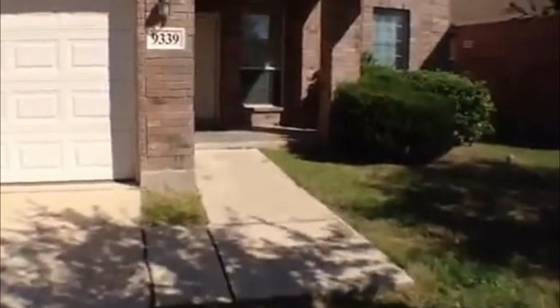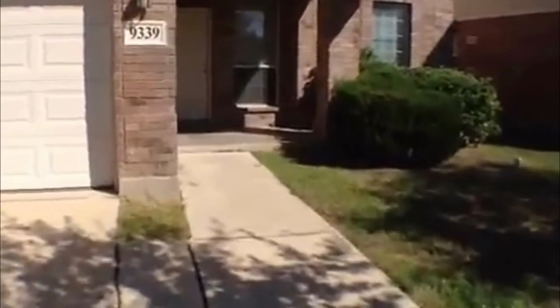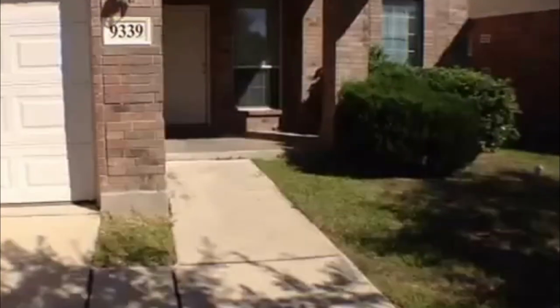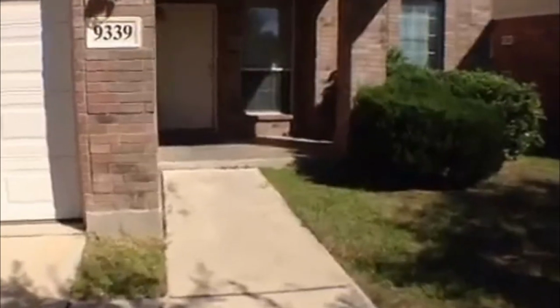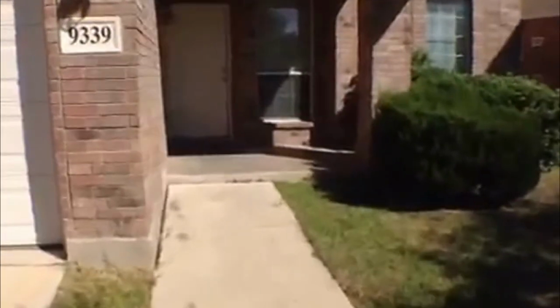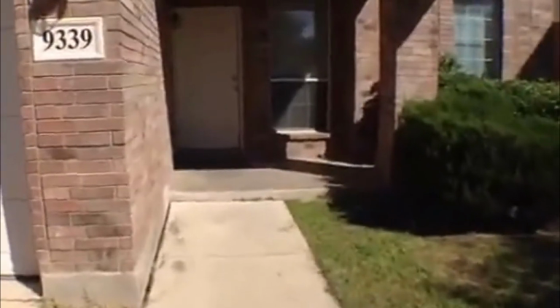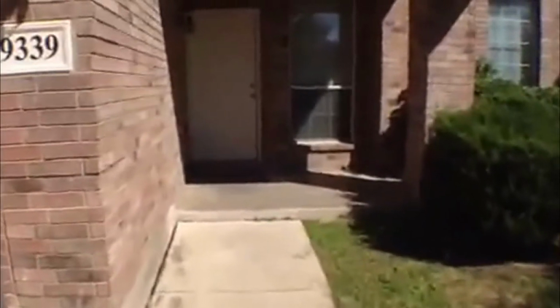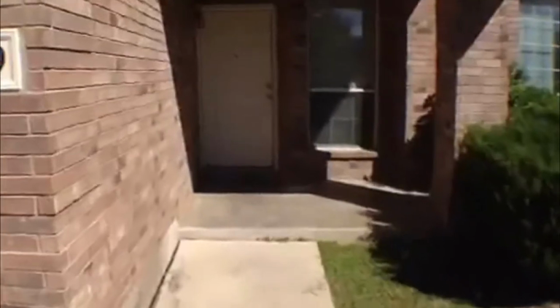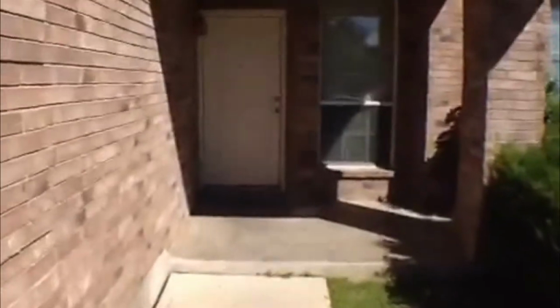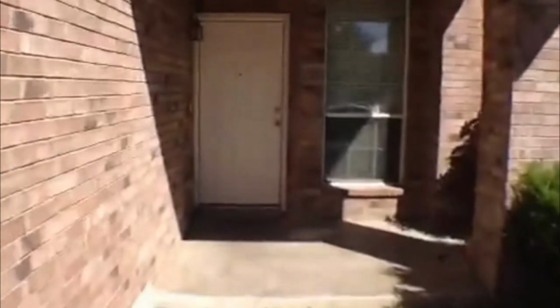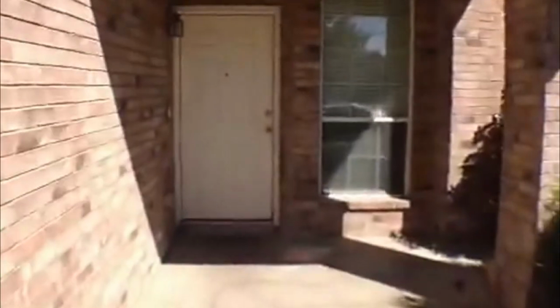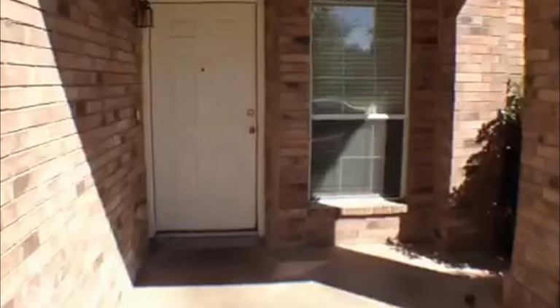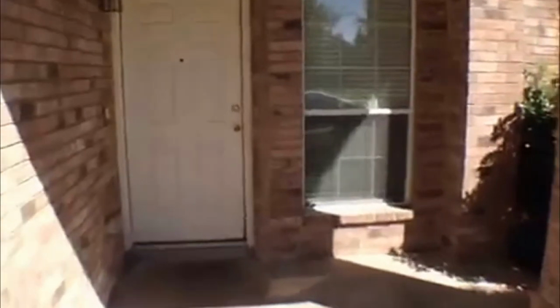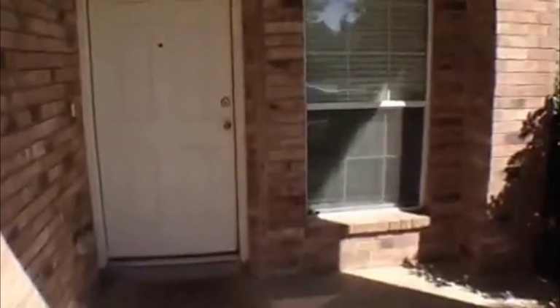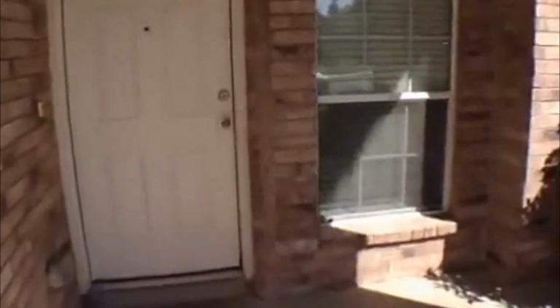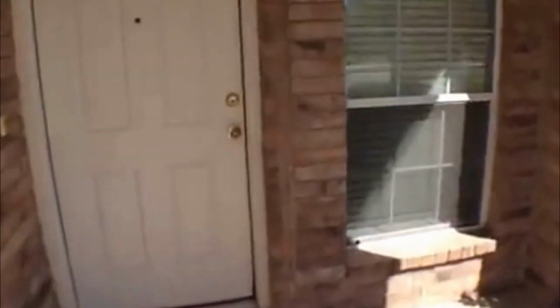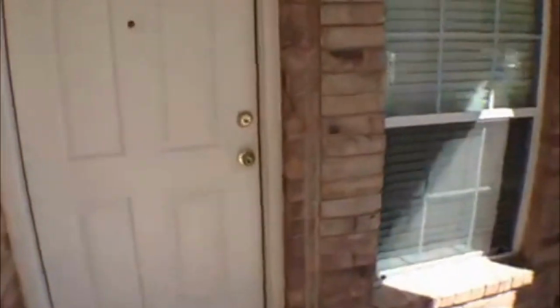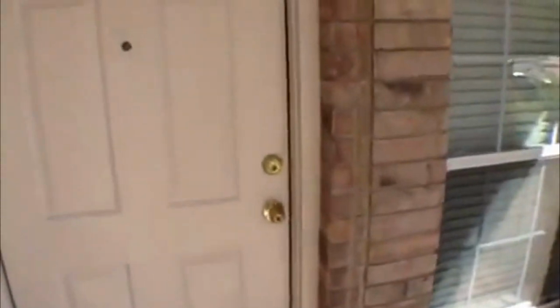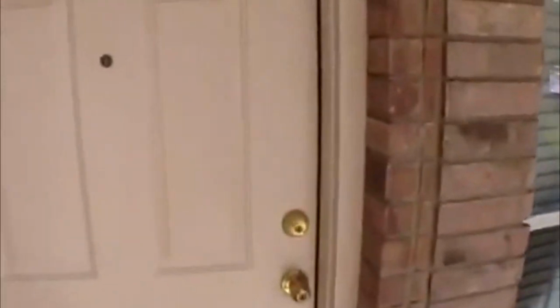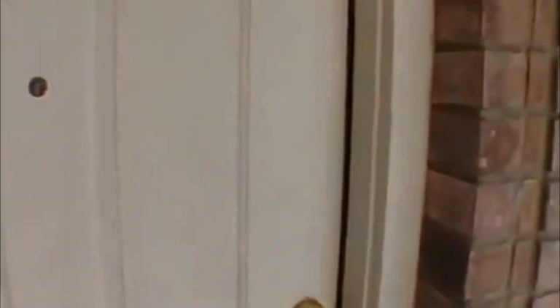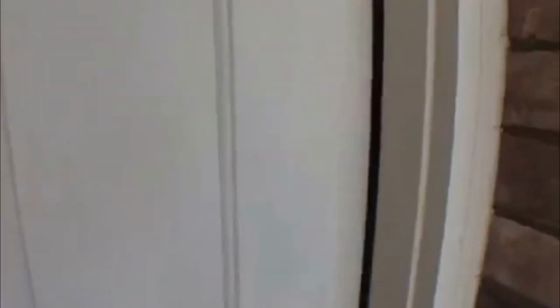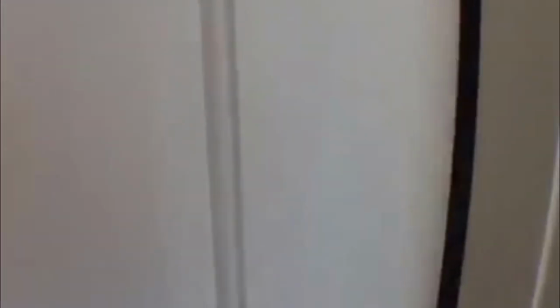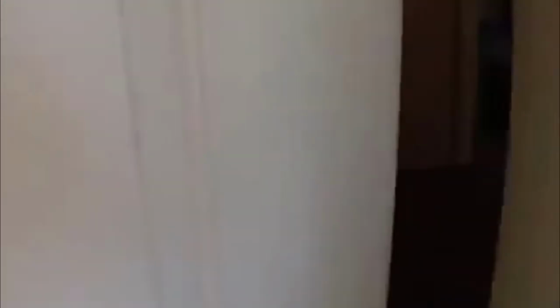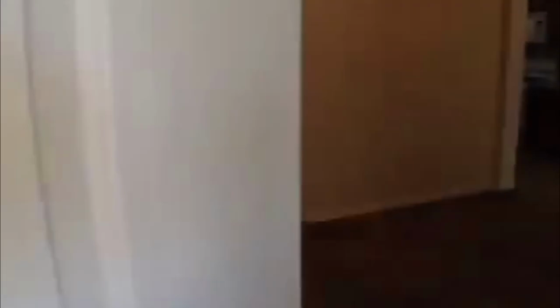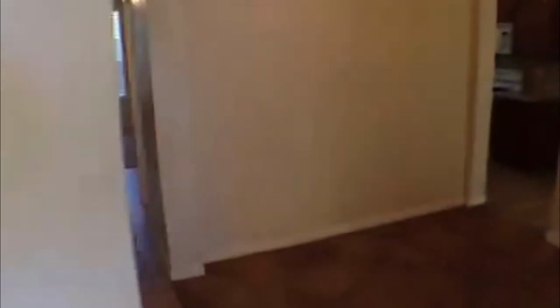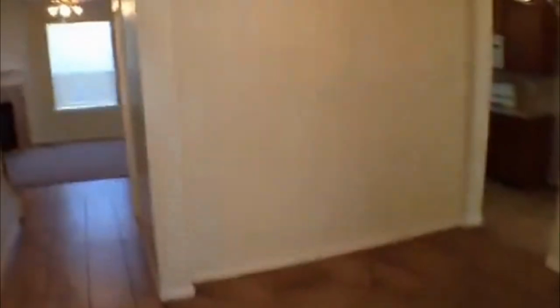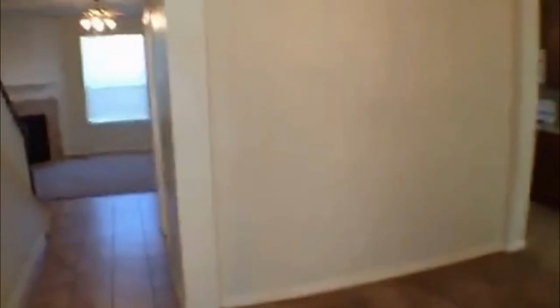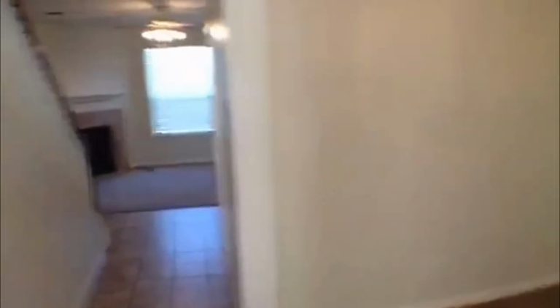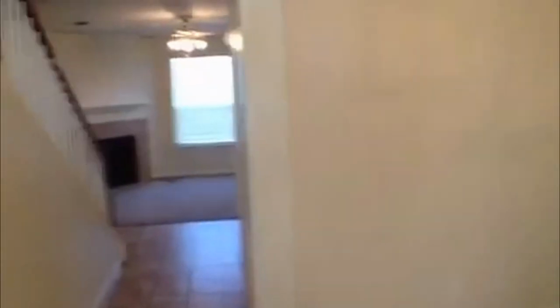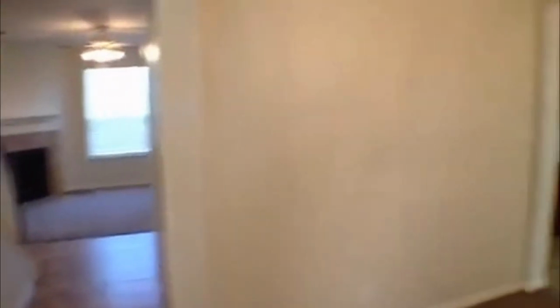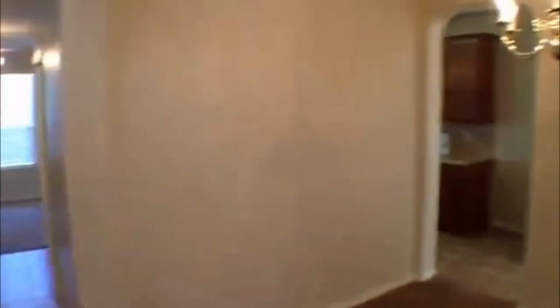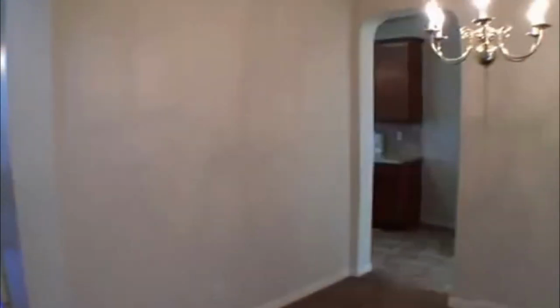This is a 5 bedroom, 3 and a half bath. If you want to get some more information or come out and take a look in person, you can call me. My name's Jeff. 210-488-4908 is my phone number.